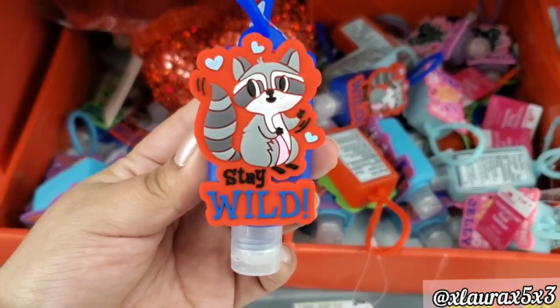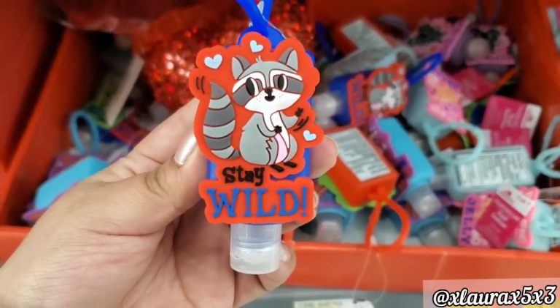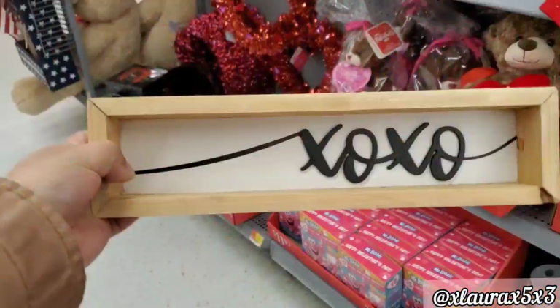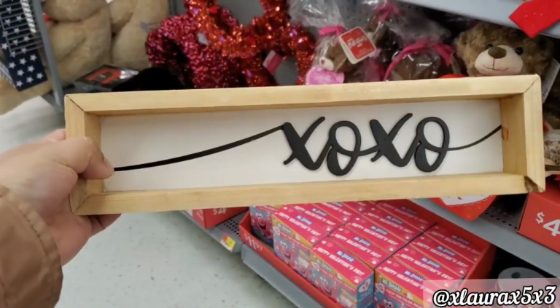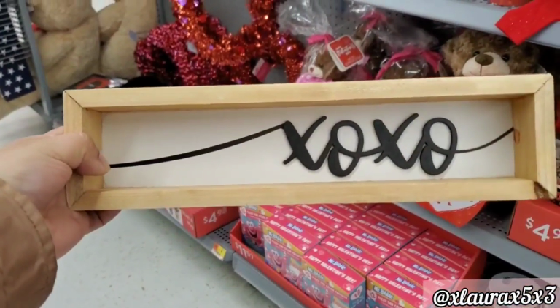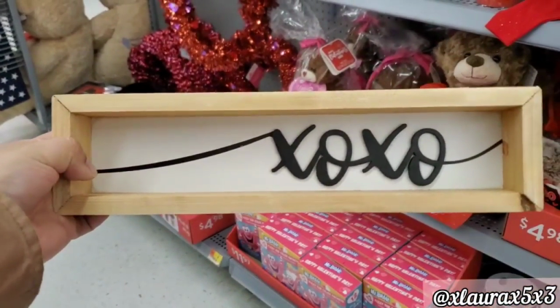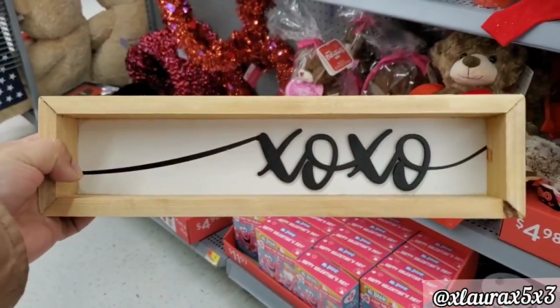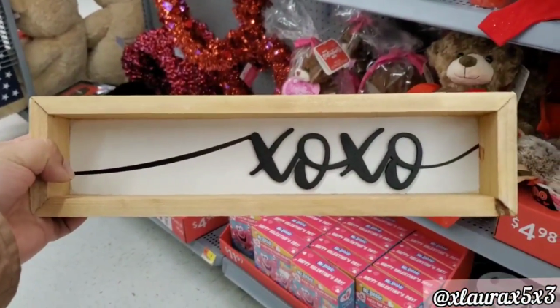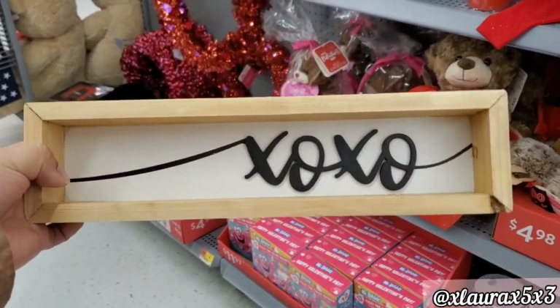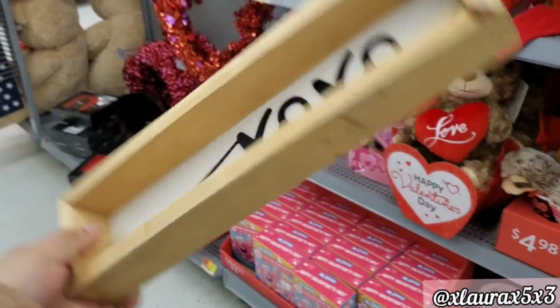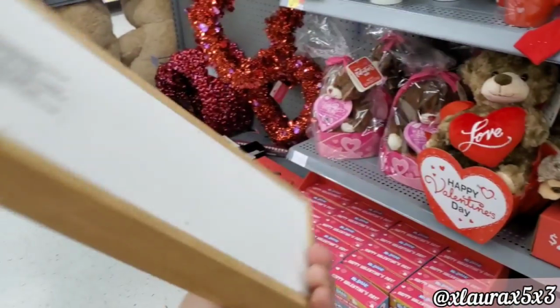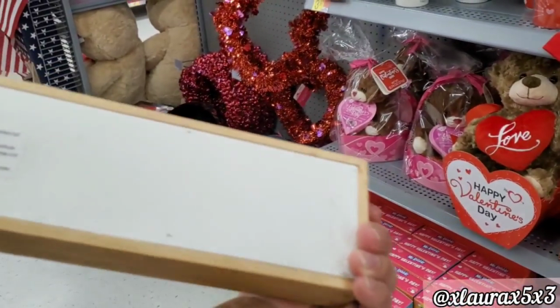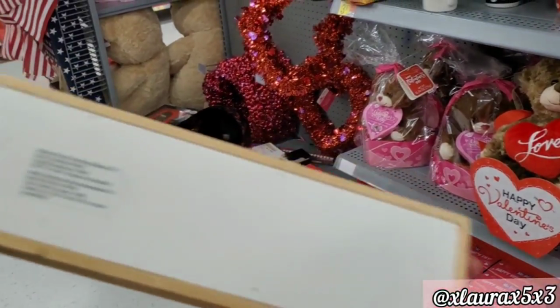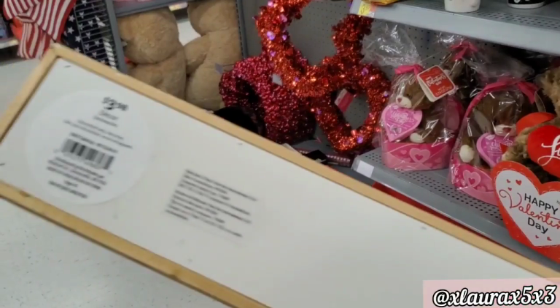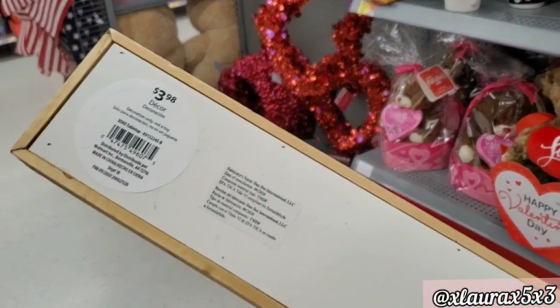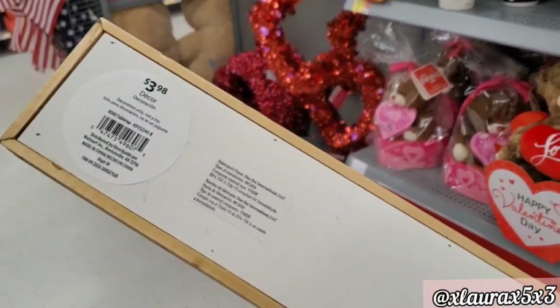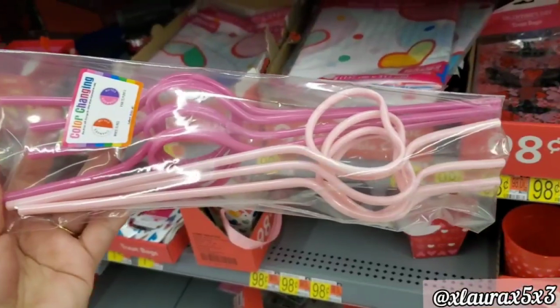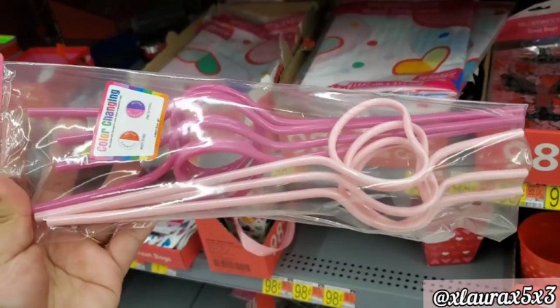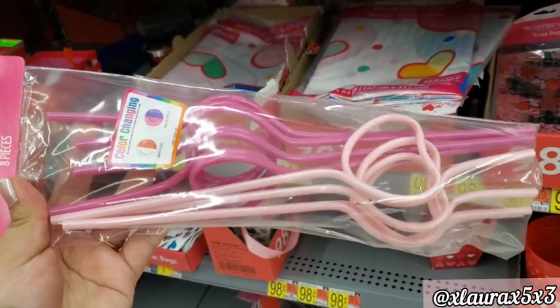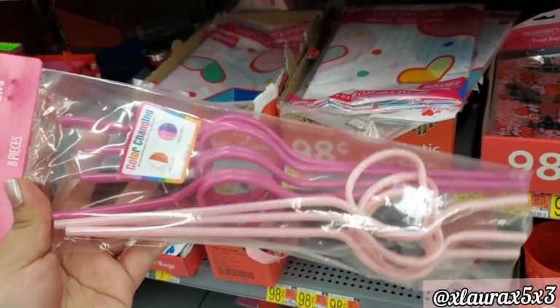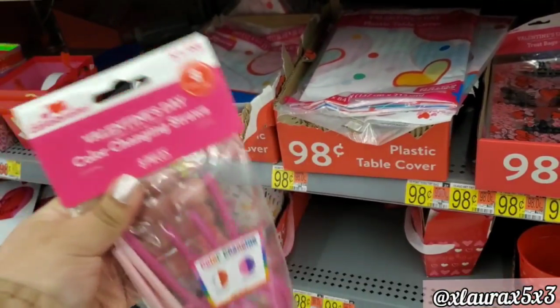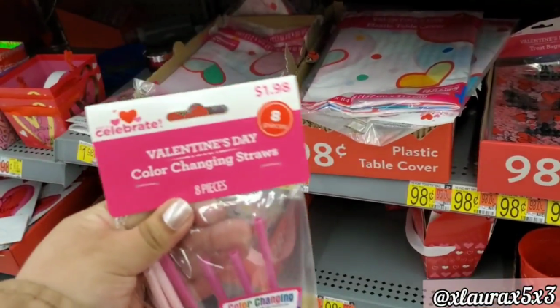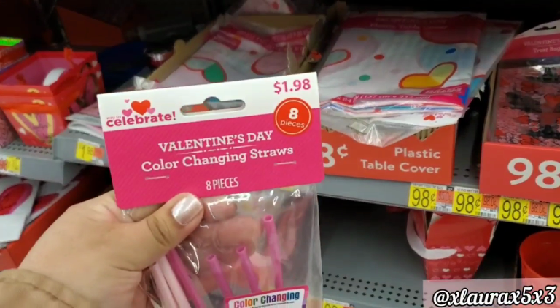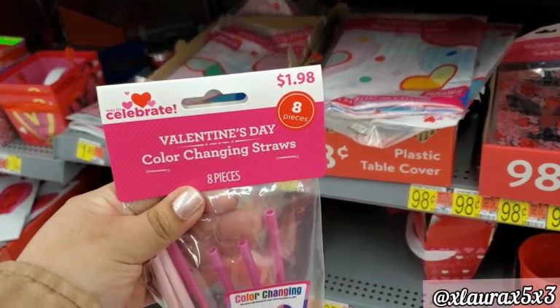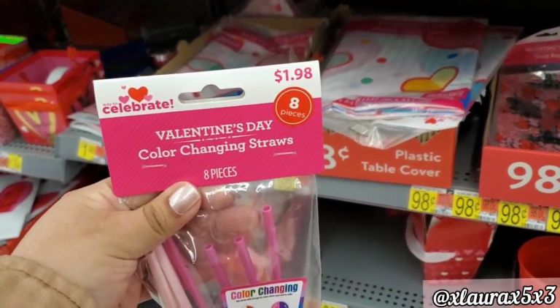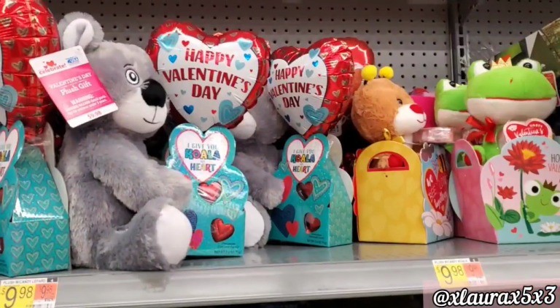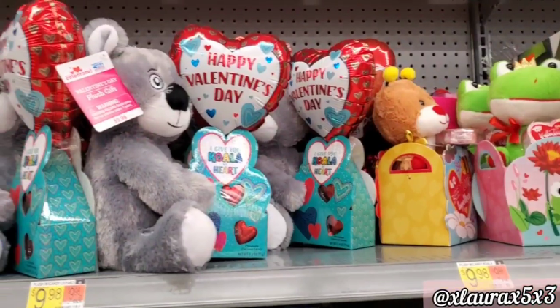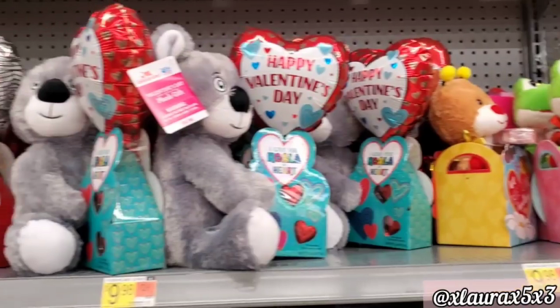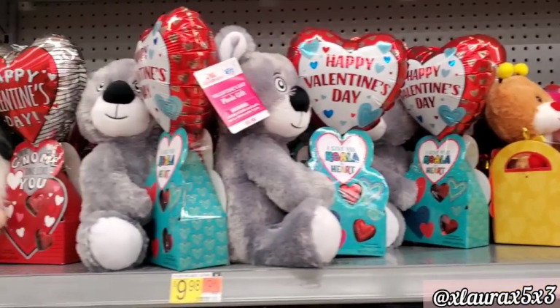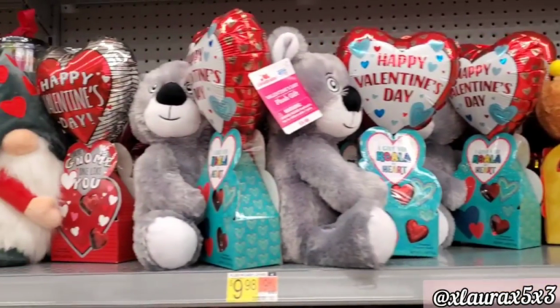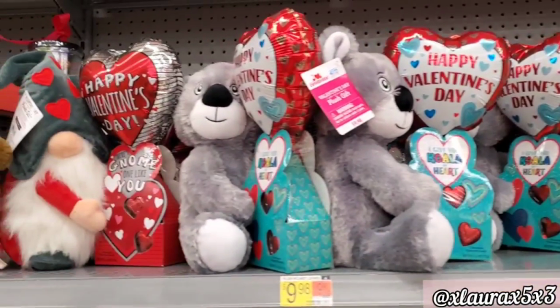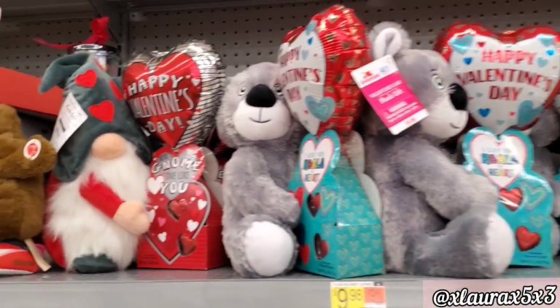If you are a fan of neutral decor, they do have this sign for $3.98. They also have some crazy color-changing straws for $1.98, and they added some gifts.